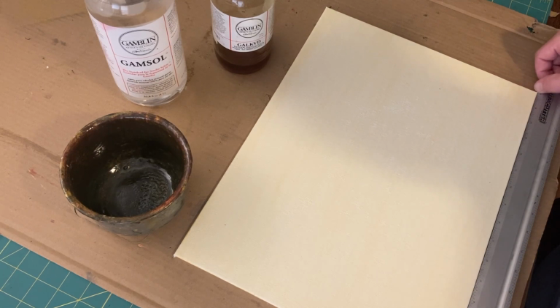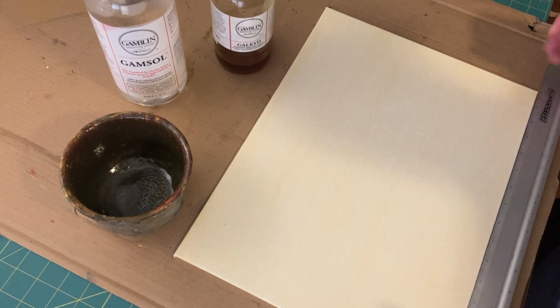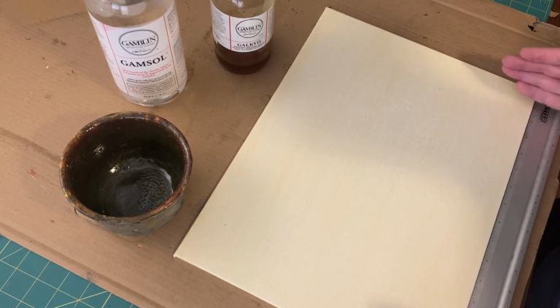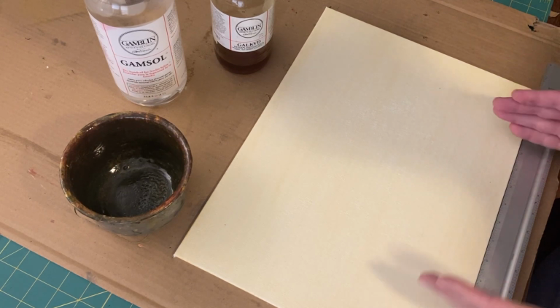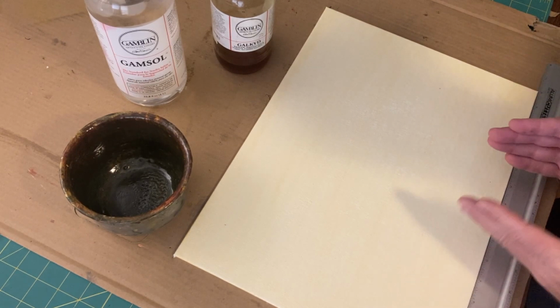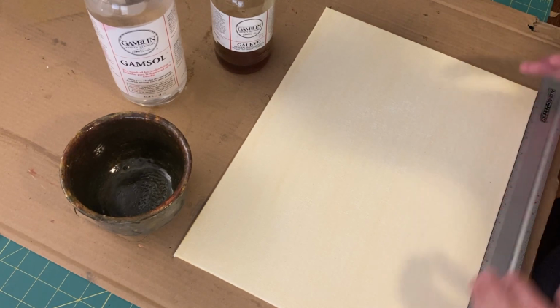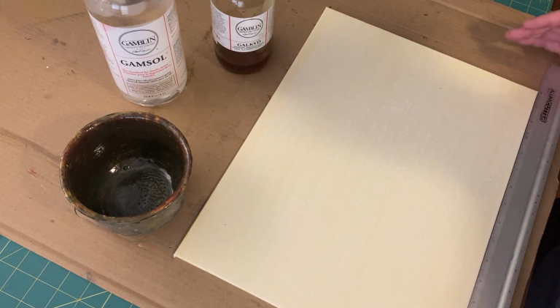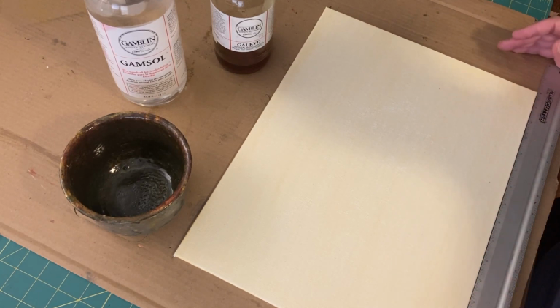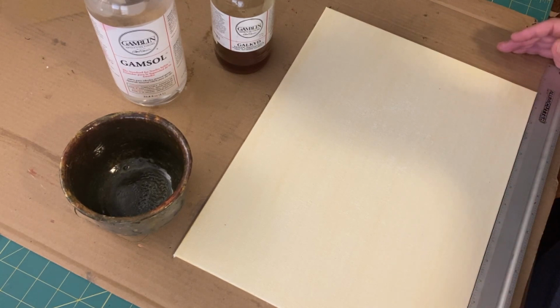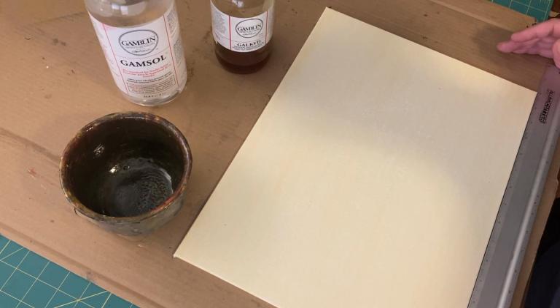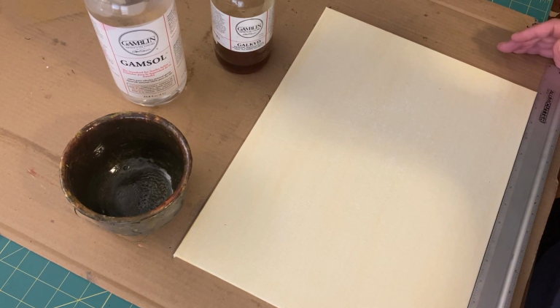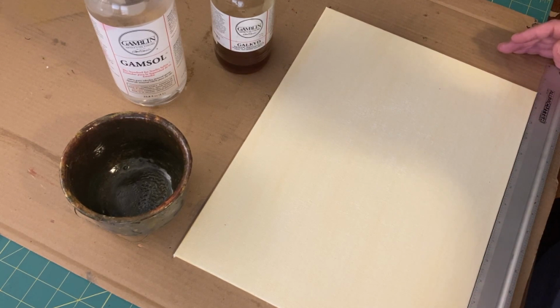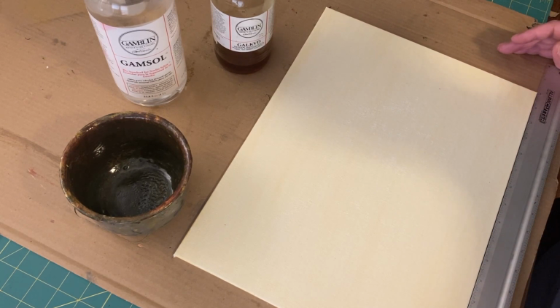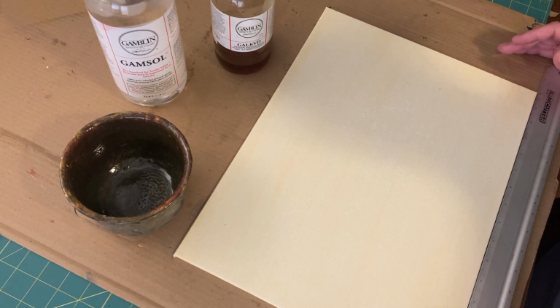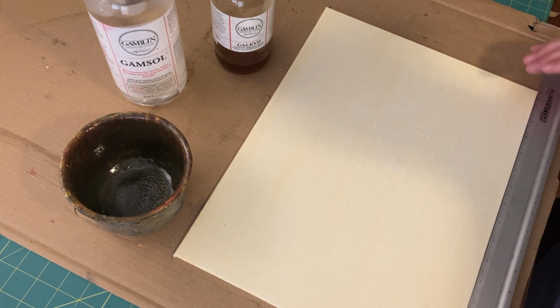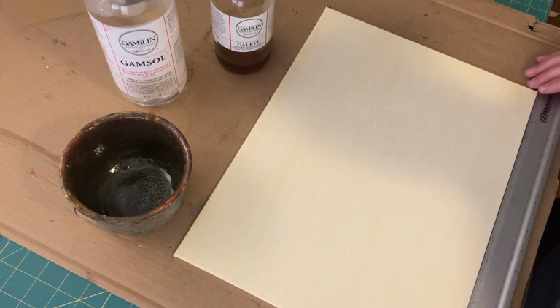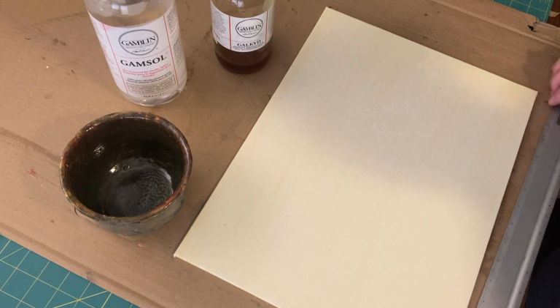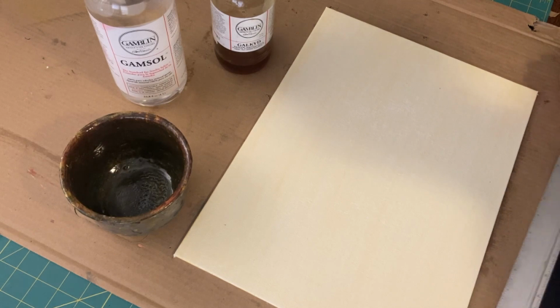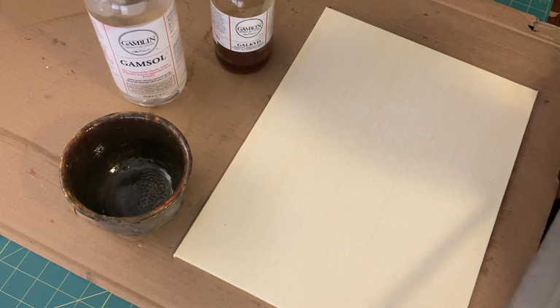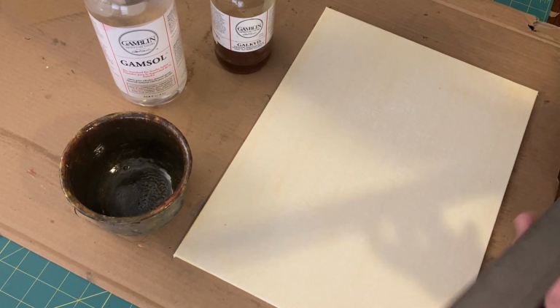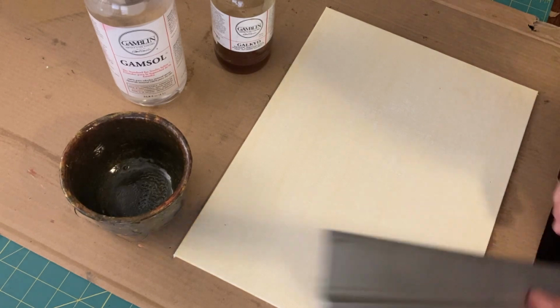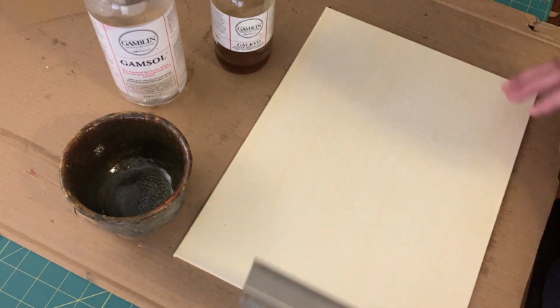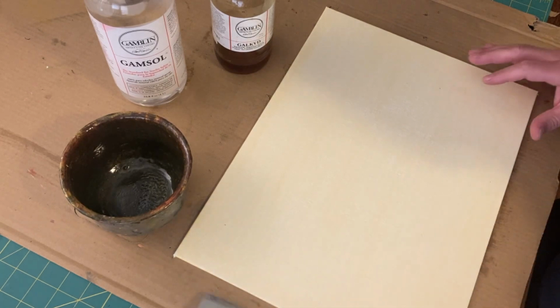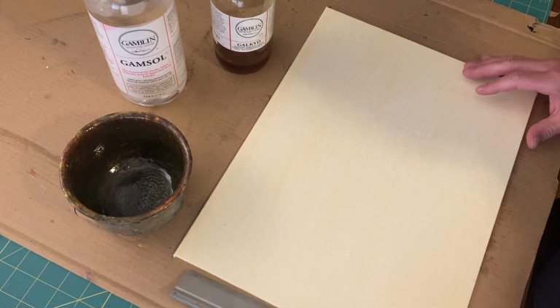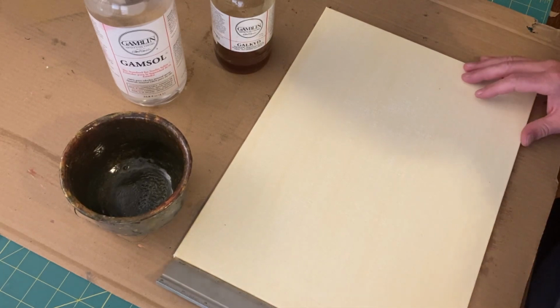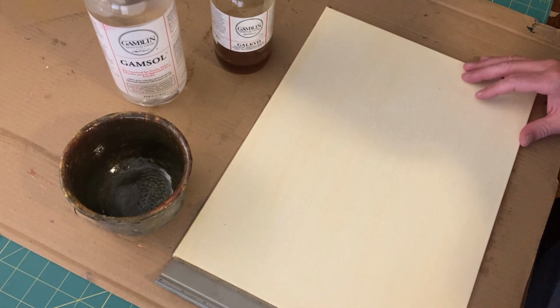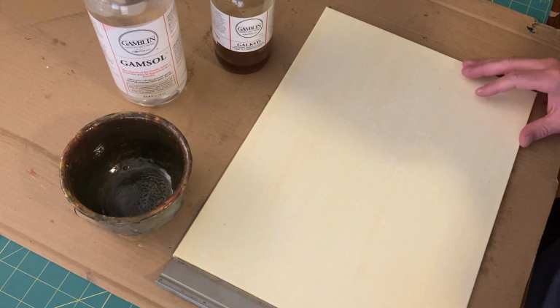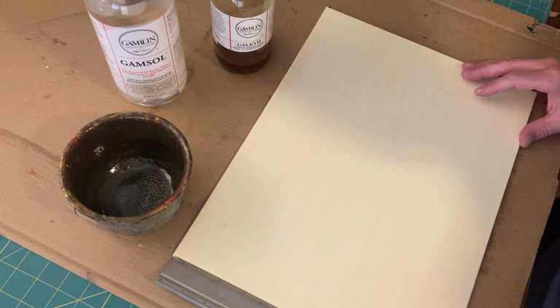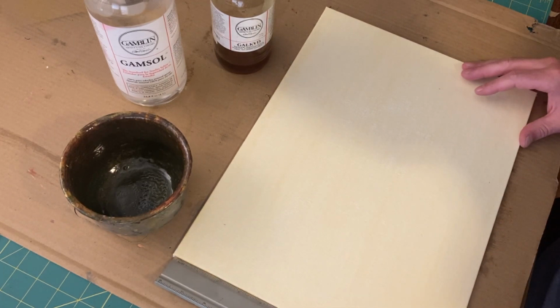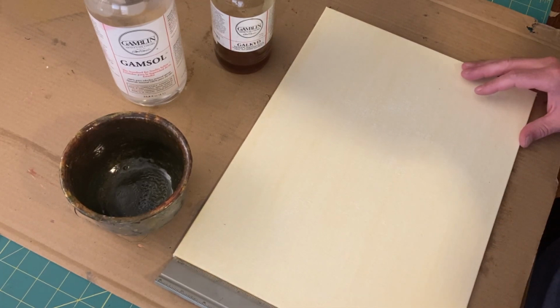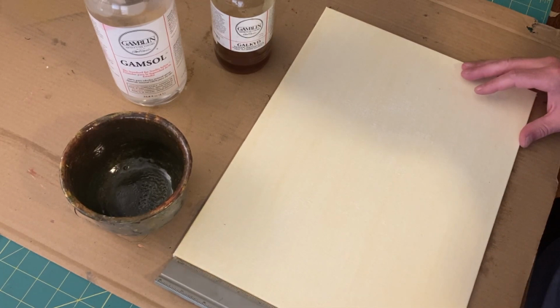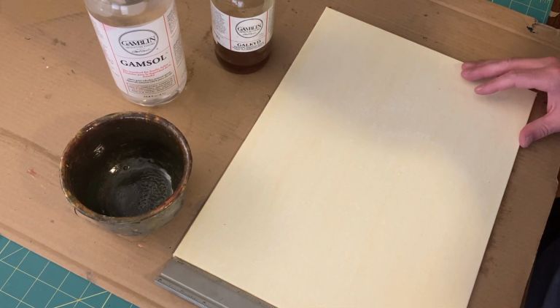And then I'm going to divide this into 16 parts, and then I would do the same thing this way and divide it into 12 parts.